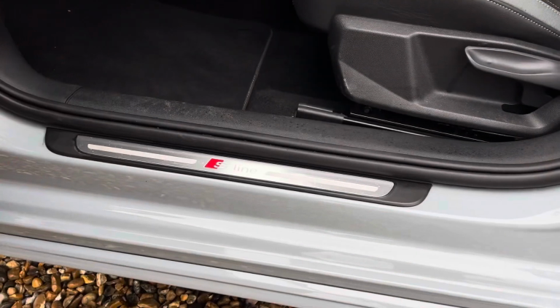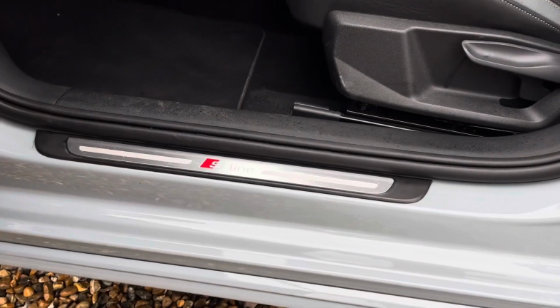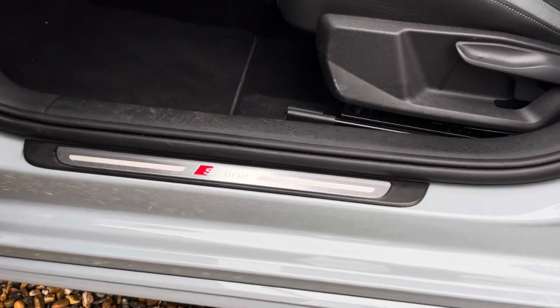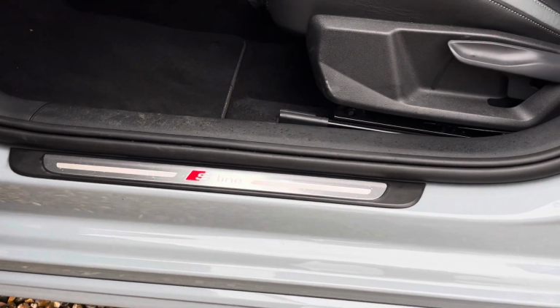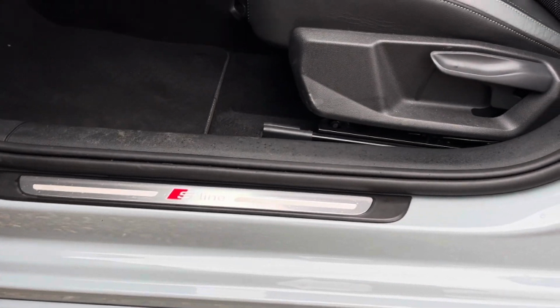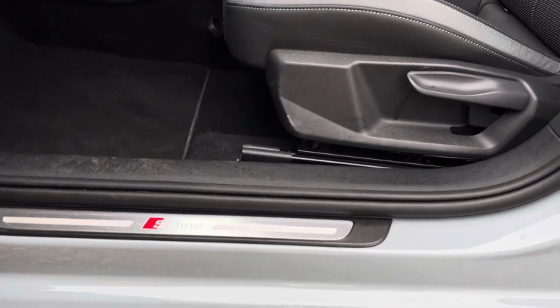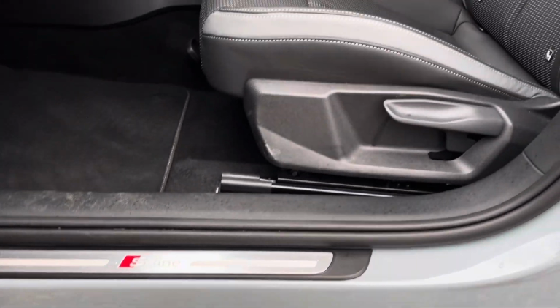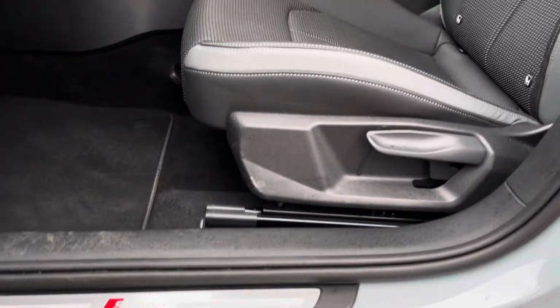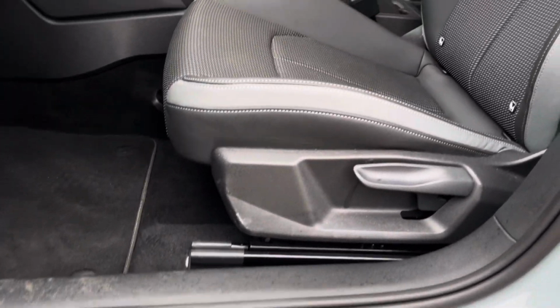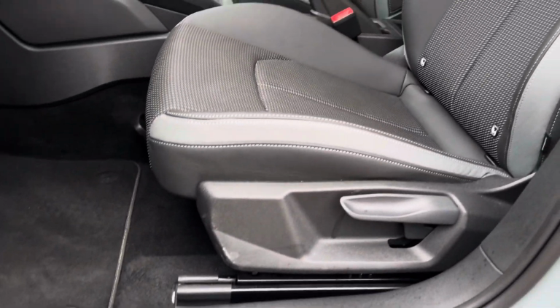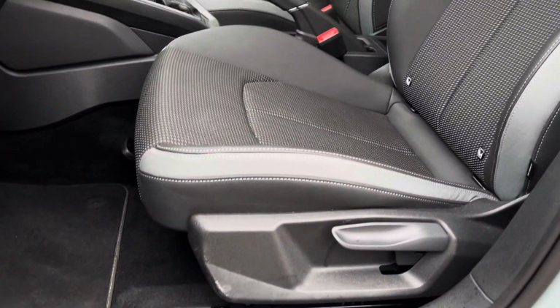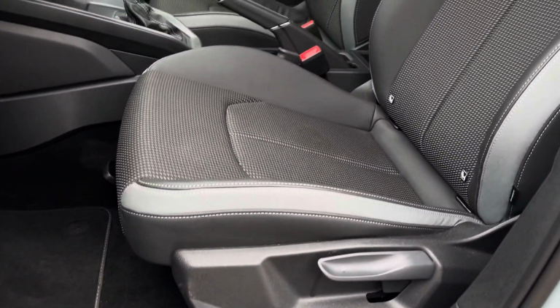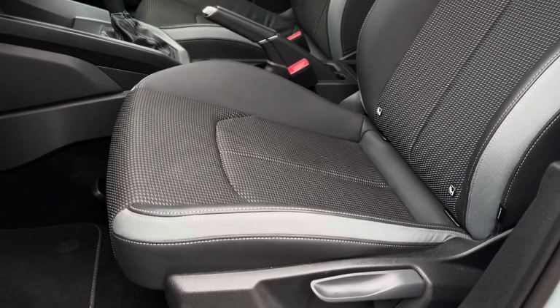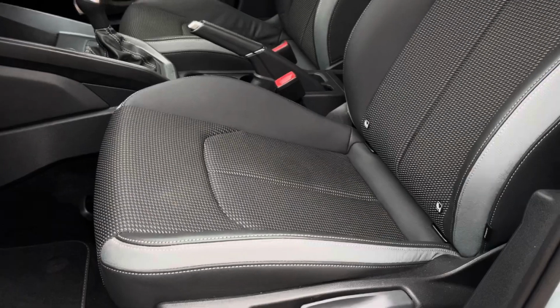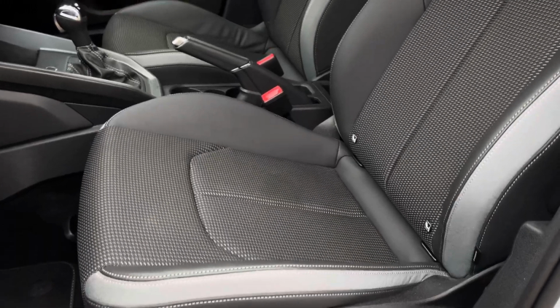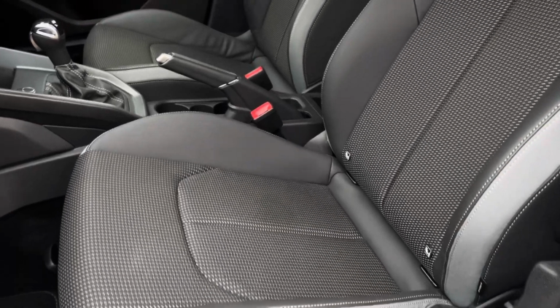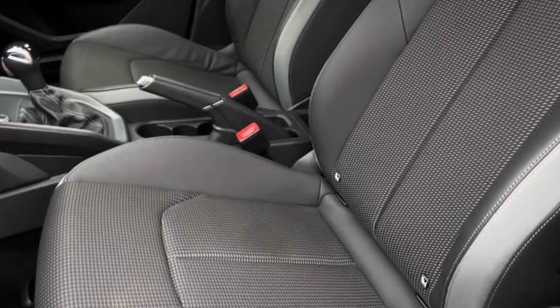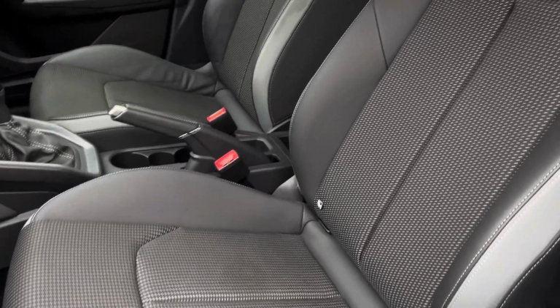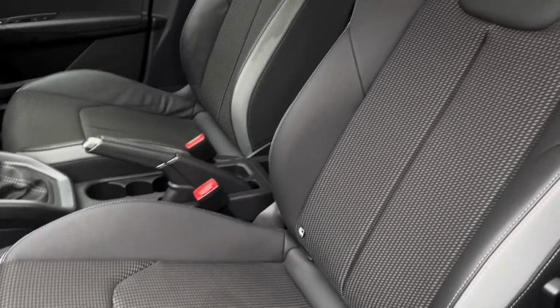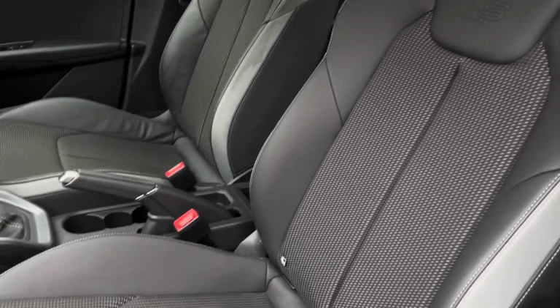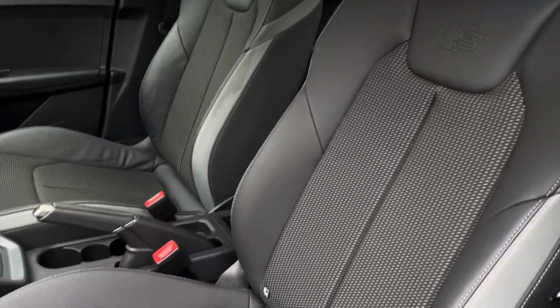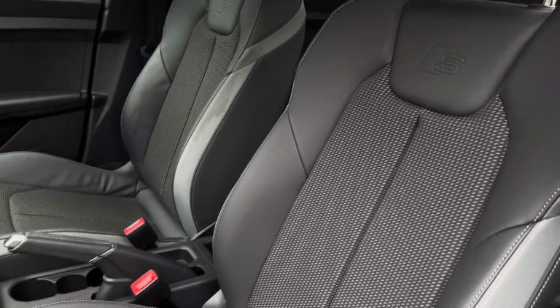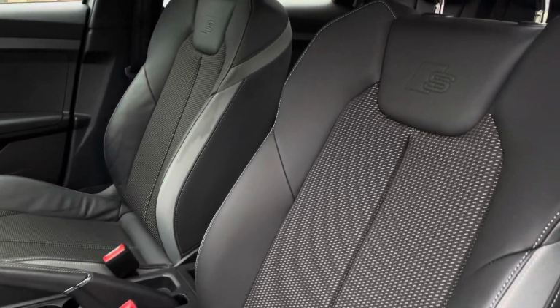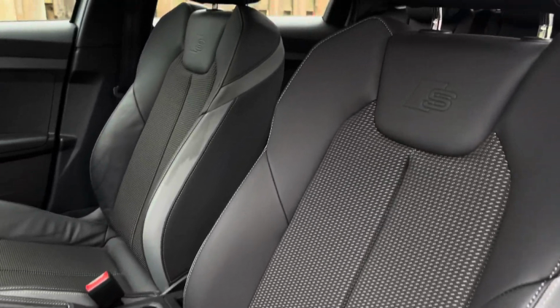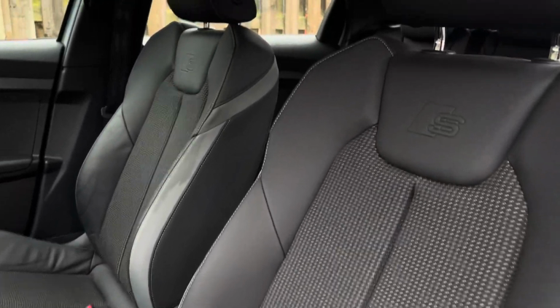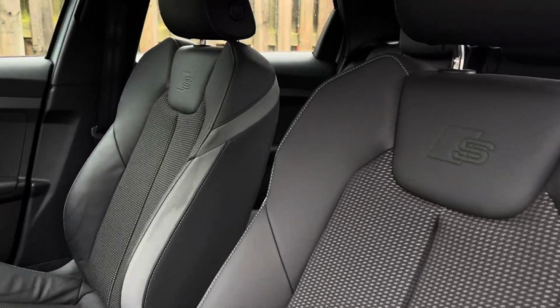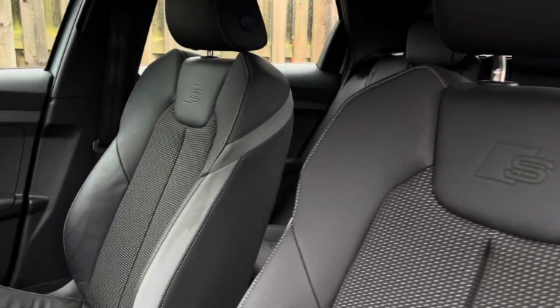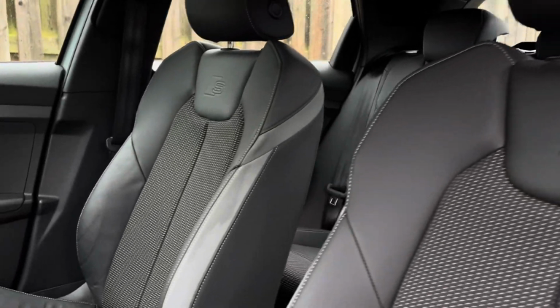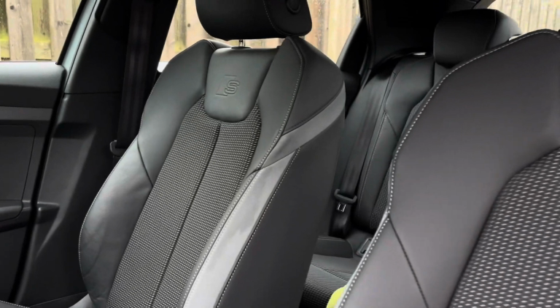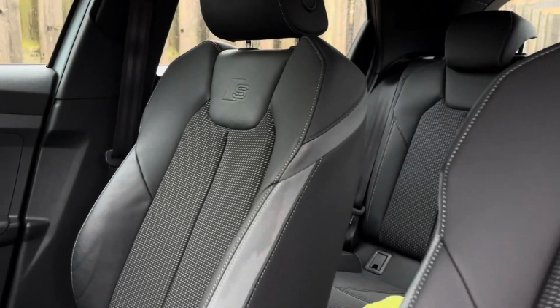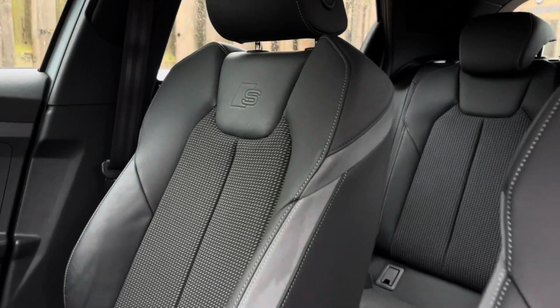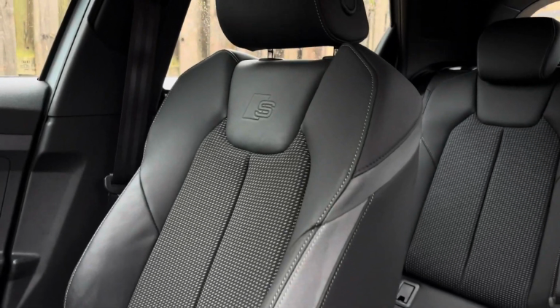The illuminated S-line door sill trims lead us nicely up to the vehicle's front sport seats, which have been covered in a comfortable black pulse cloth with fine silver stitching and topped off with the S logo embossed.